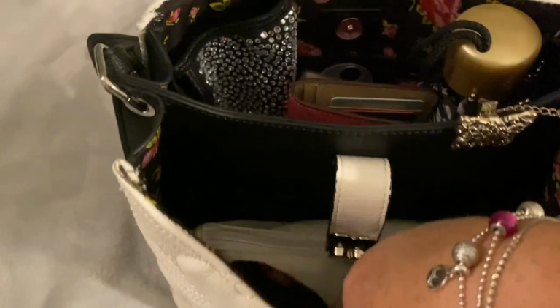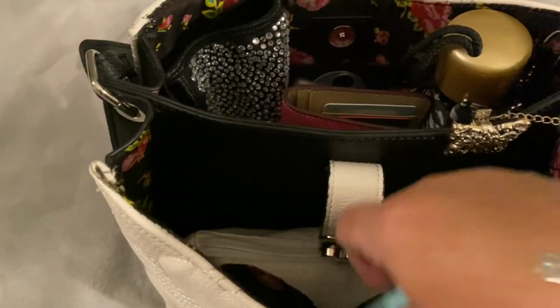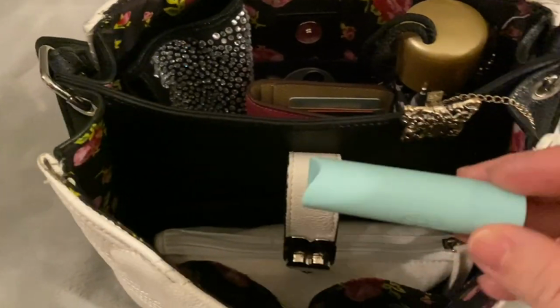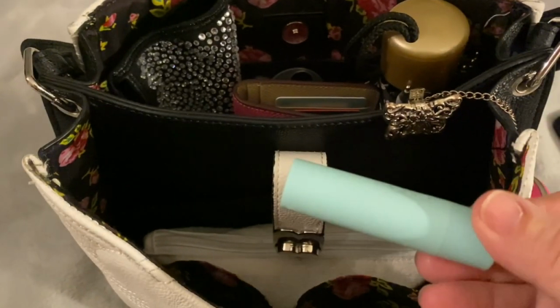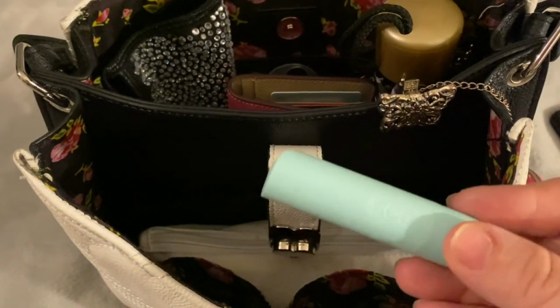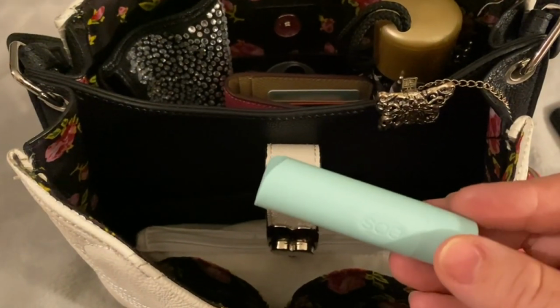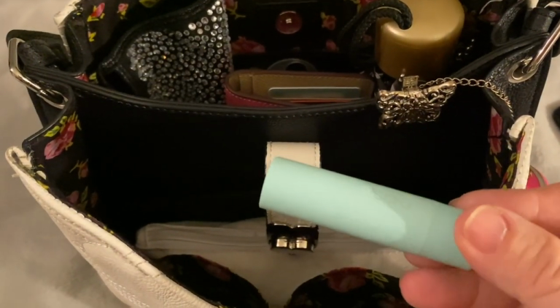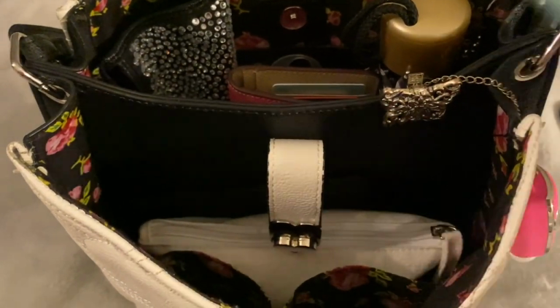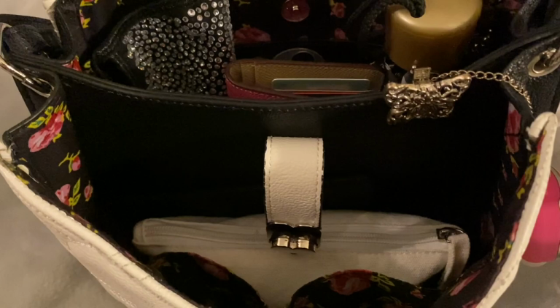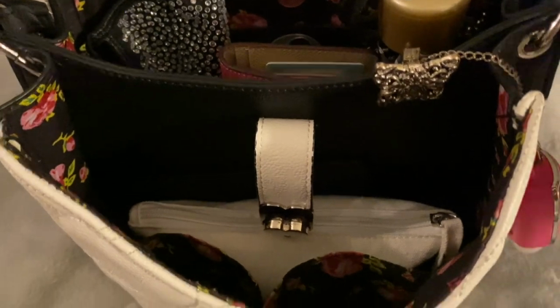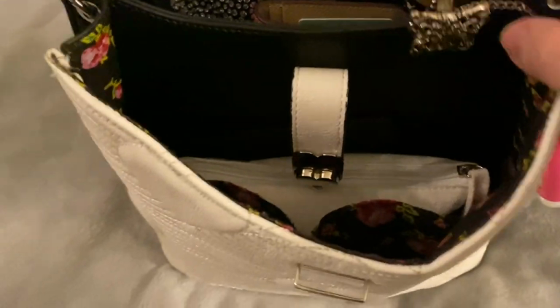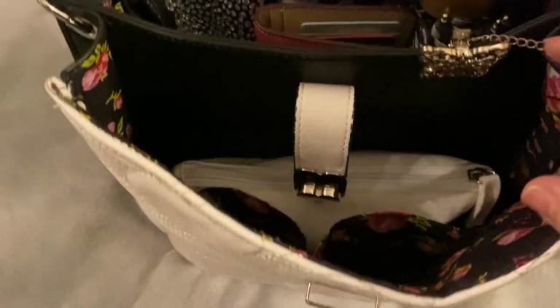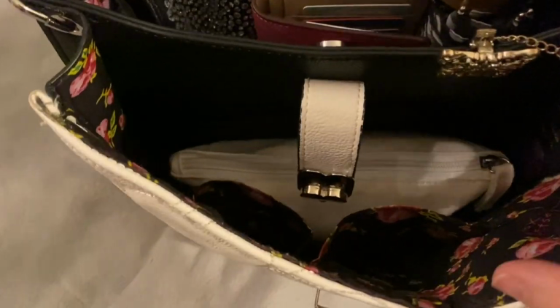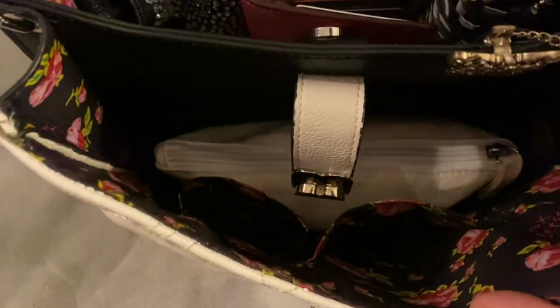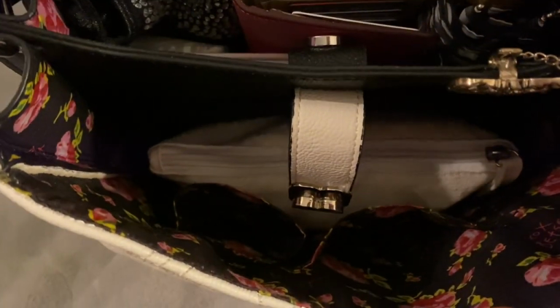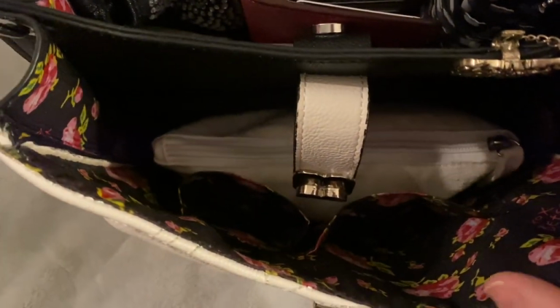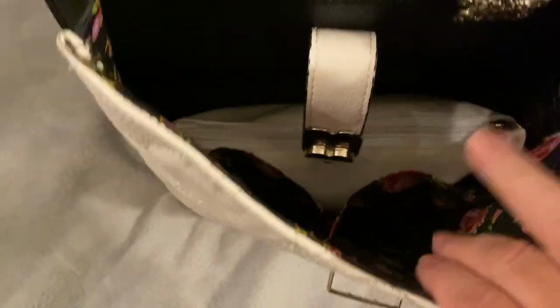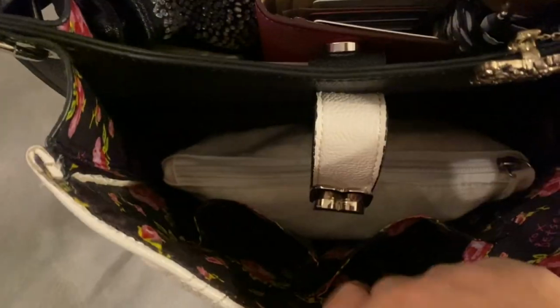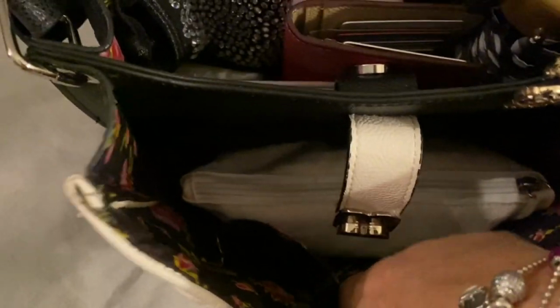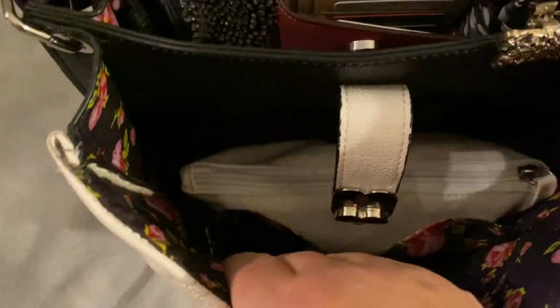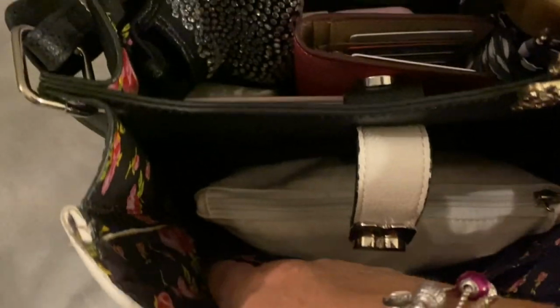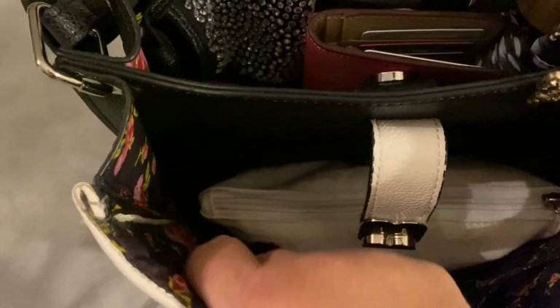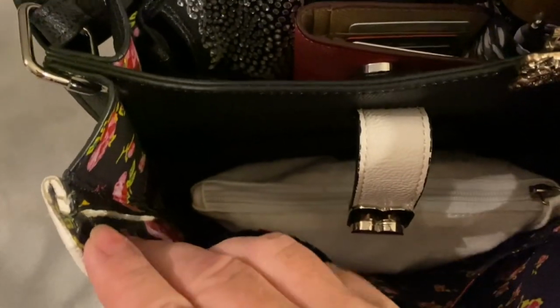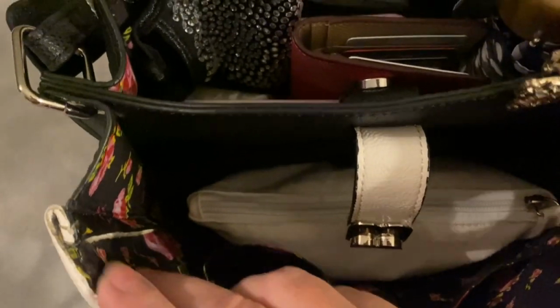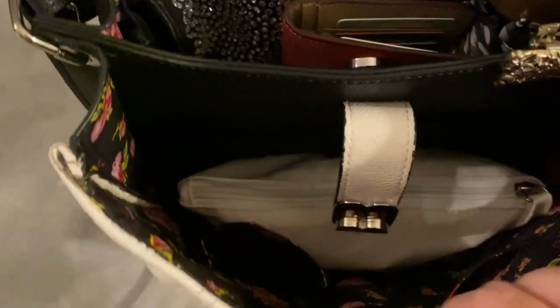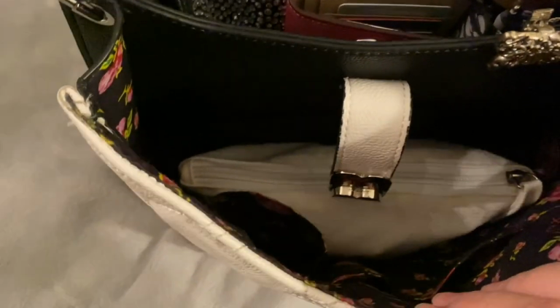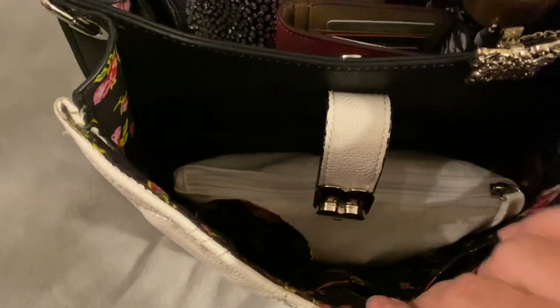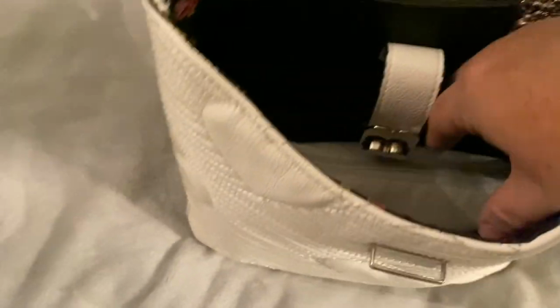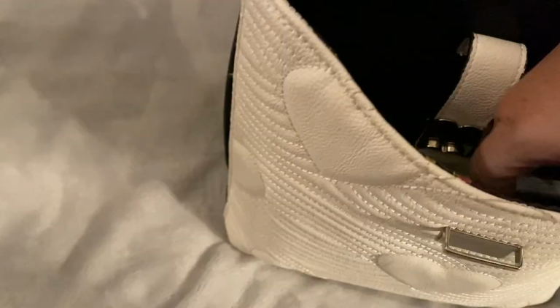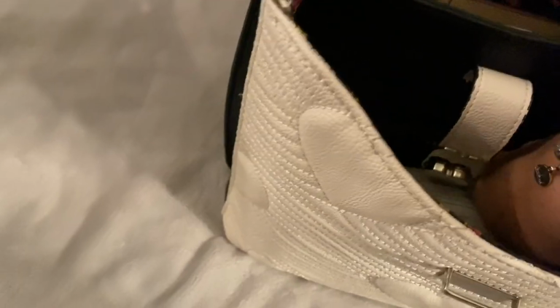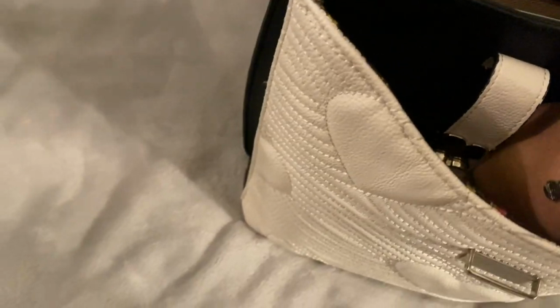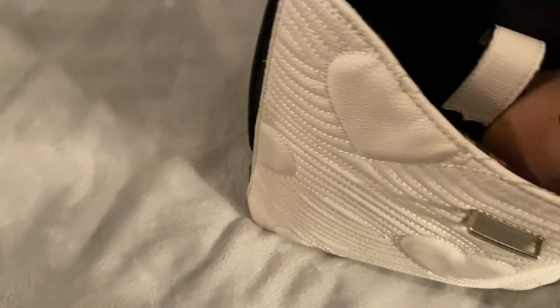I also have an EO slip-on. This lining is so pretty — with the red roses and pink.